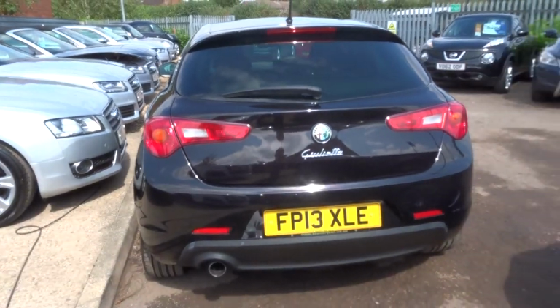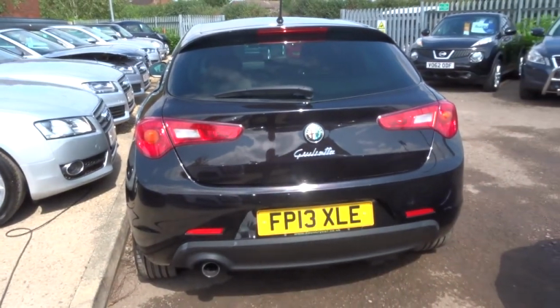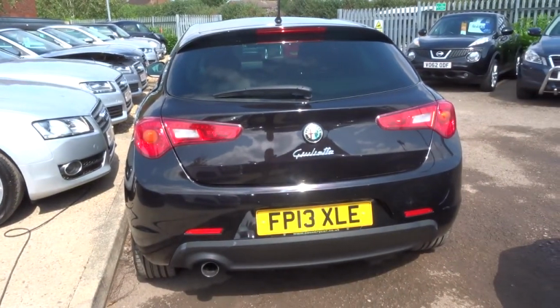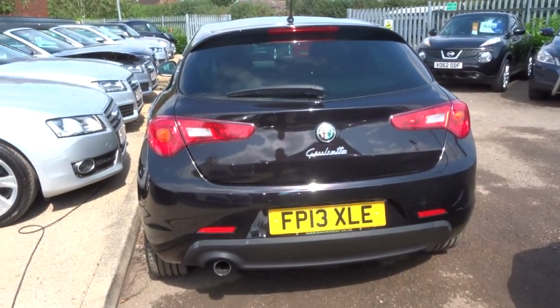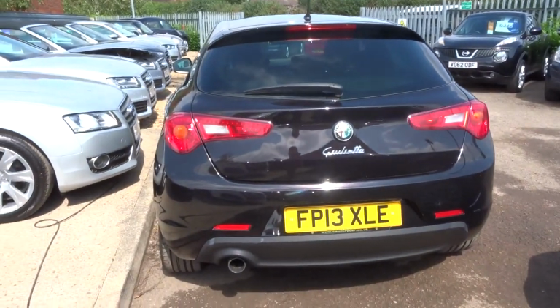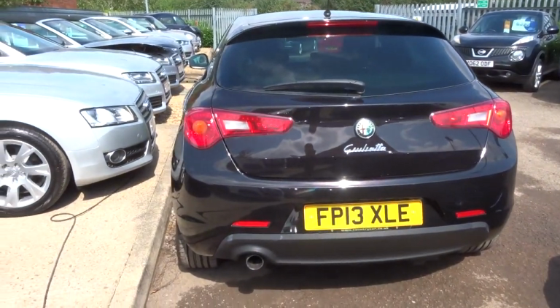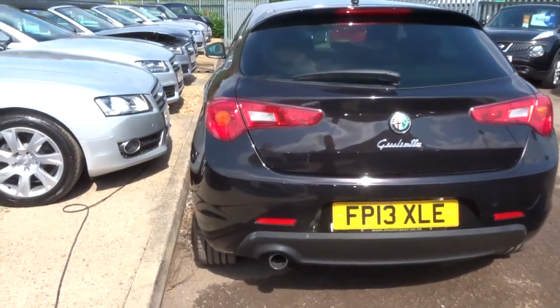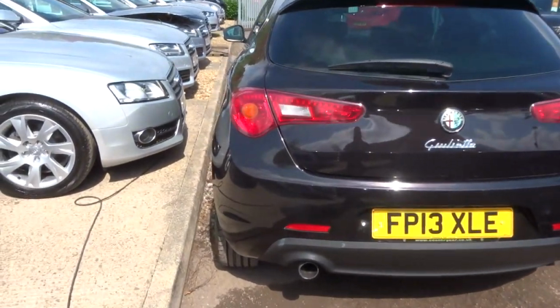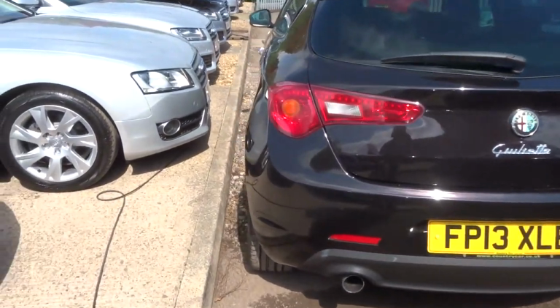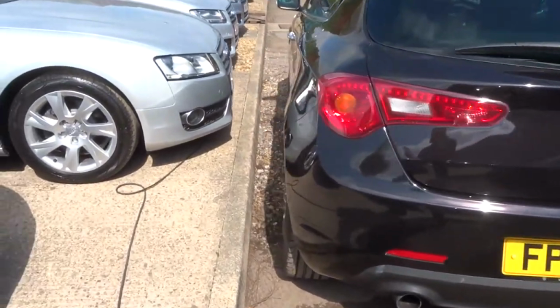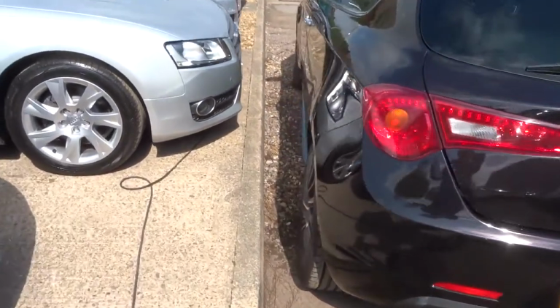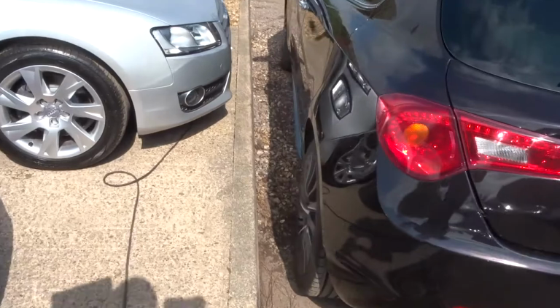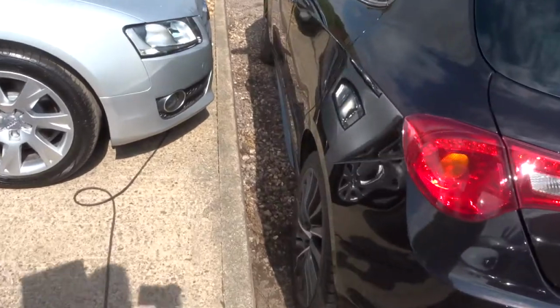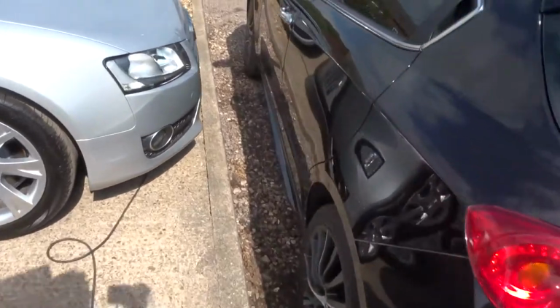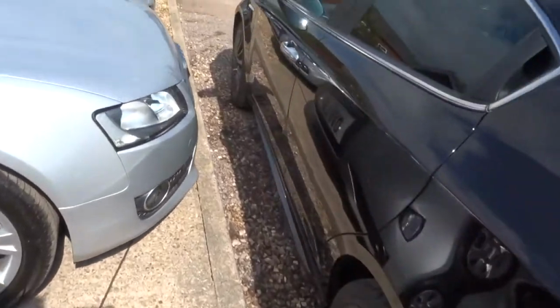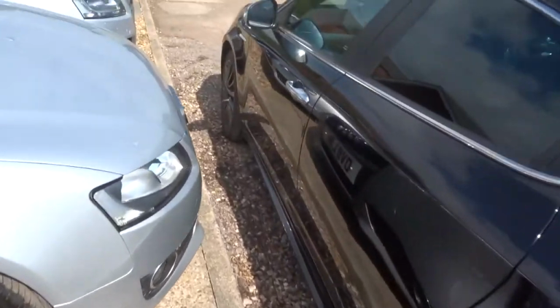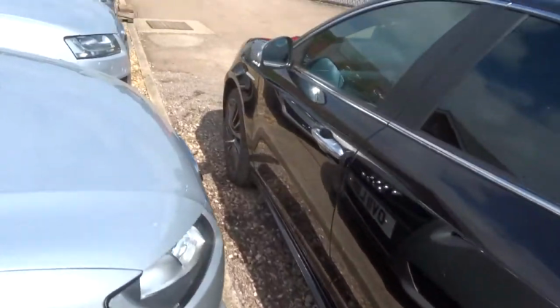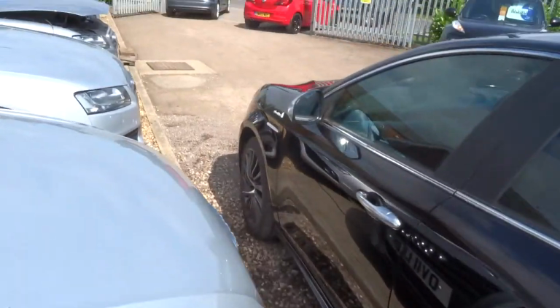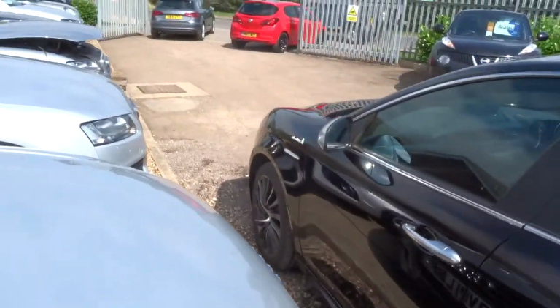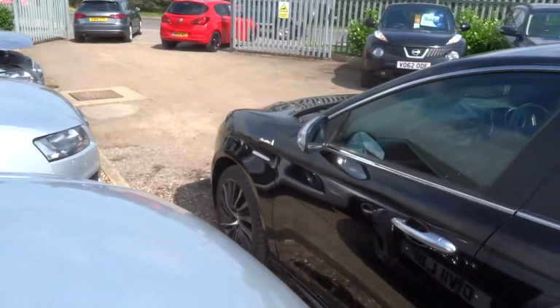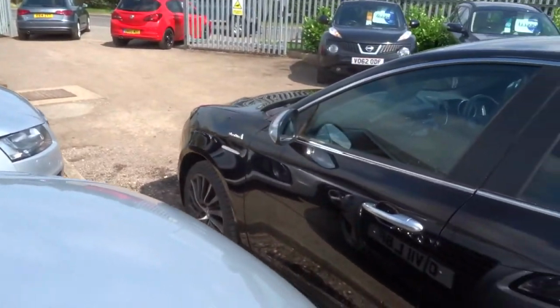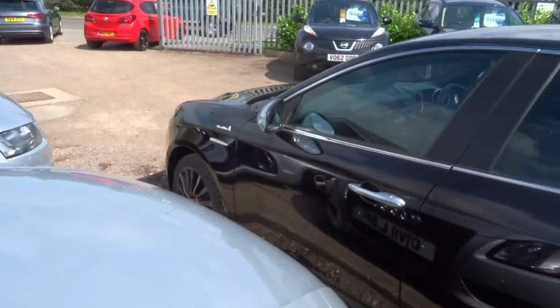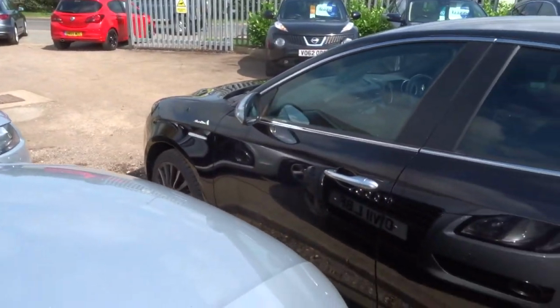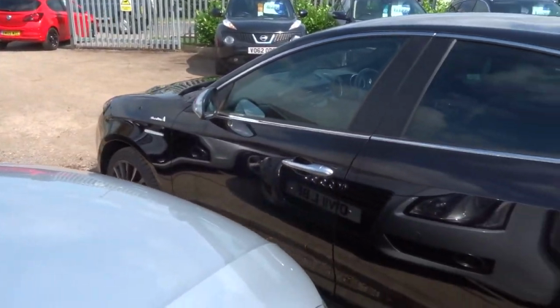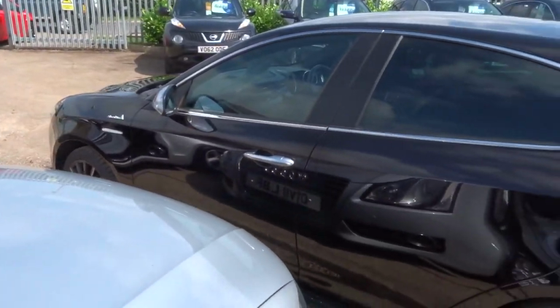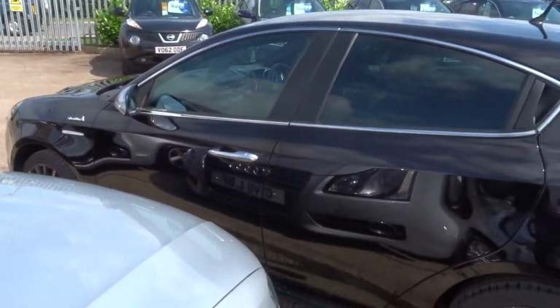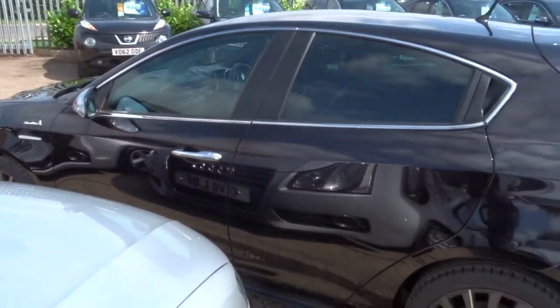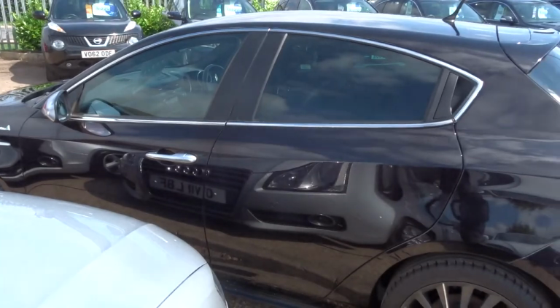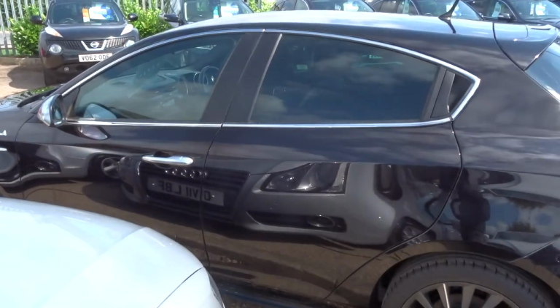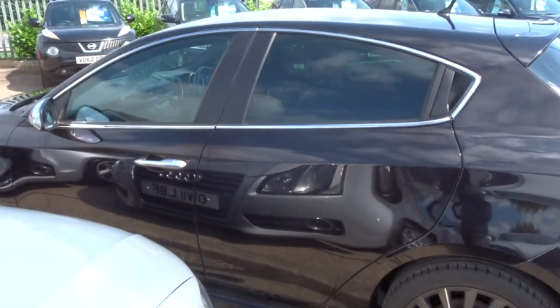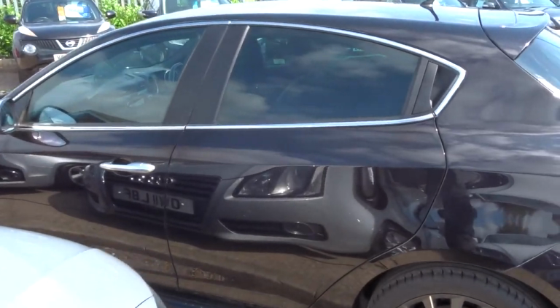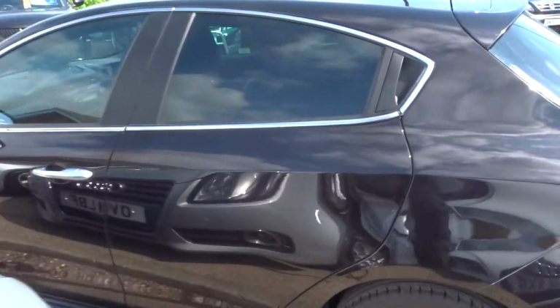48.7 miles to the gallon. It's a manual, 5 door, petrol.